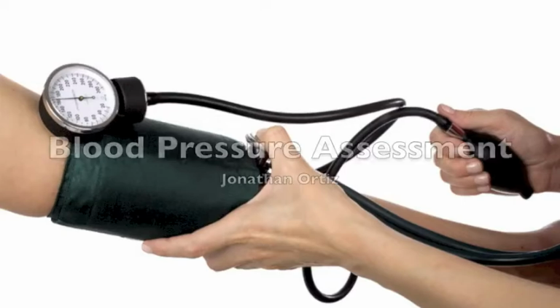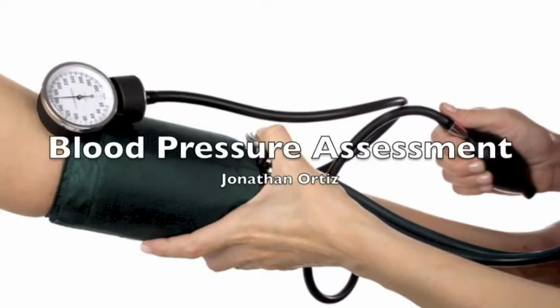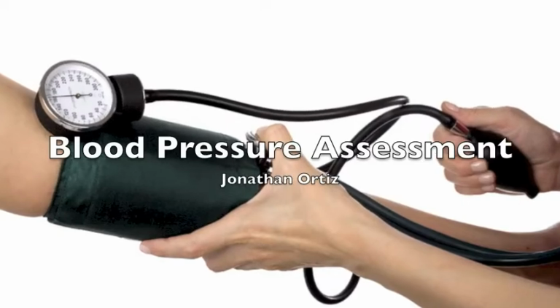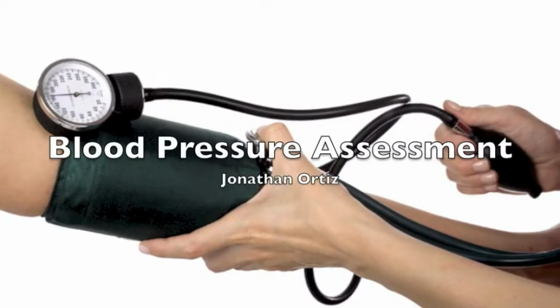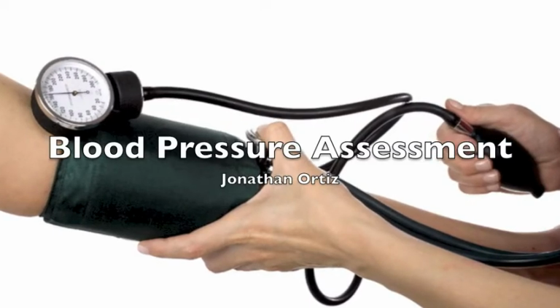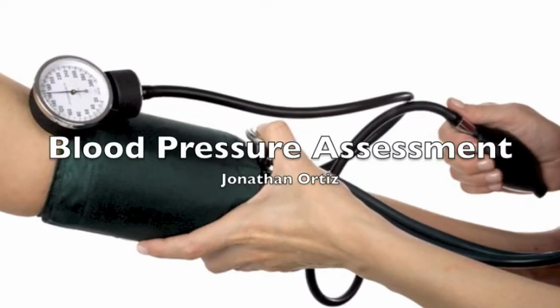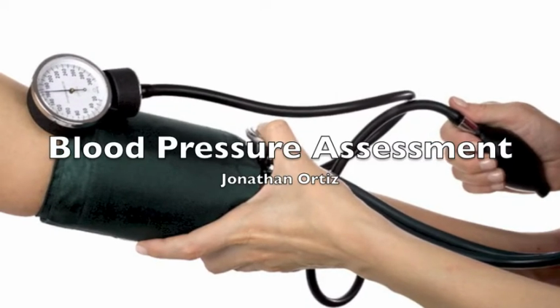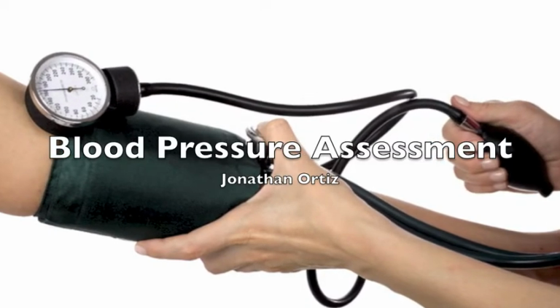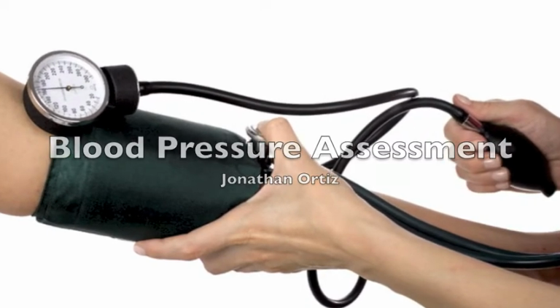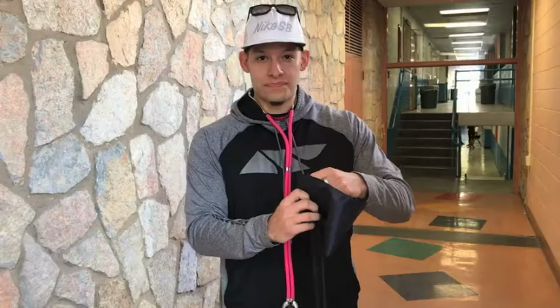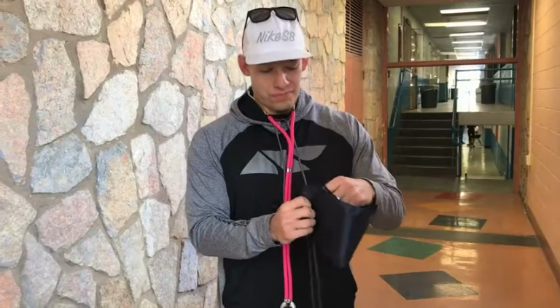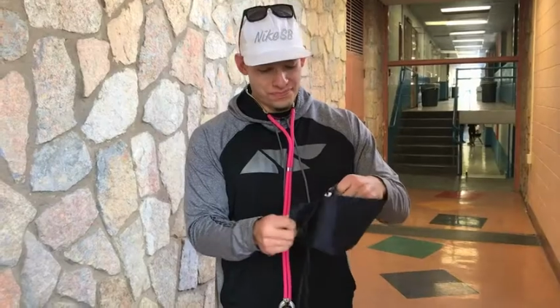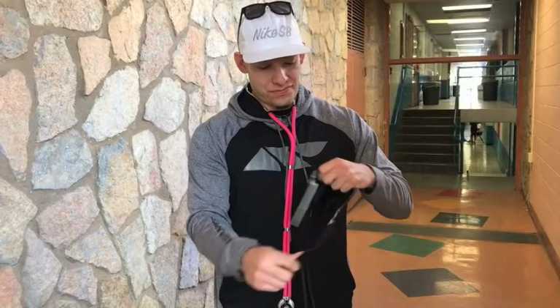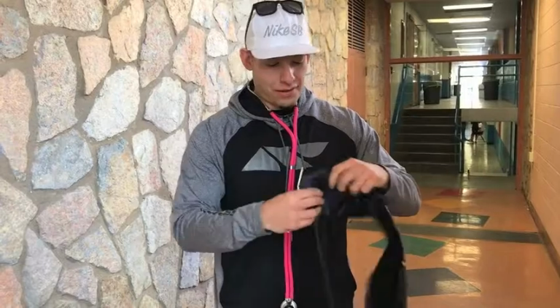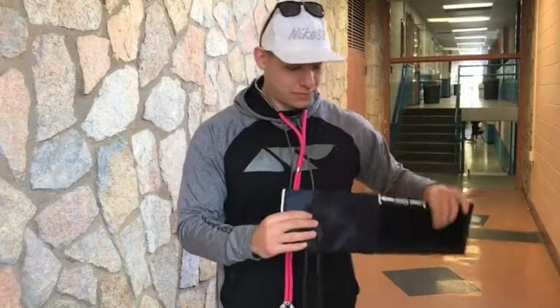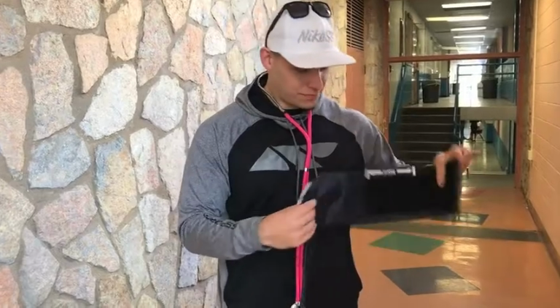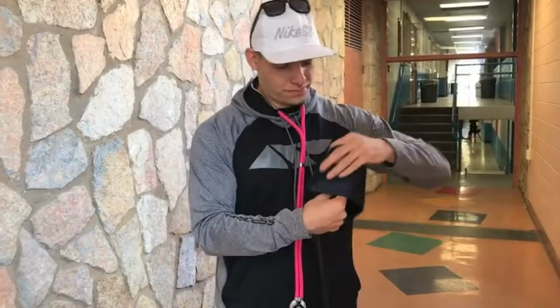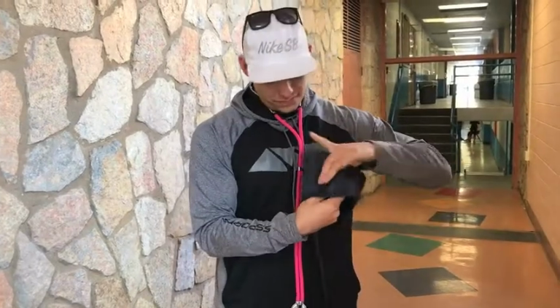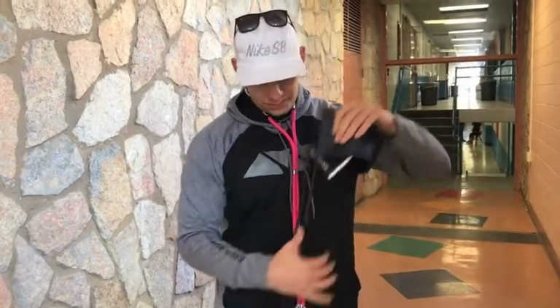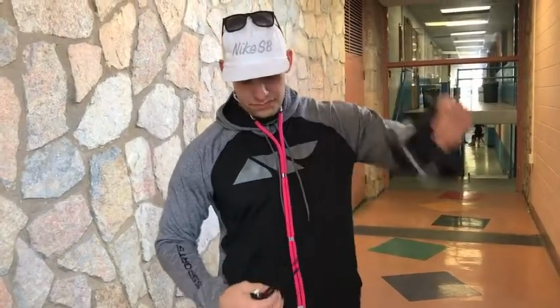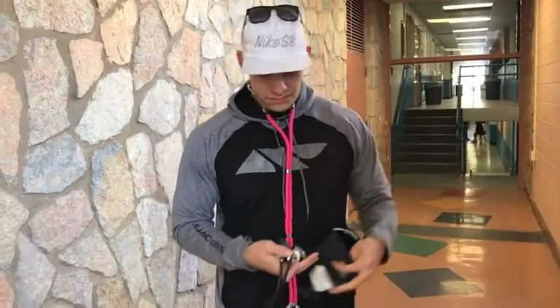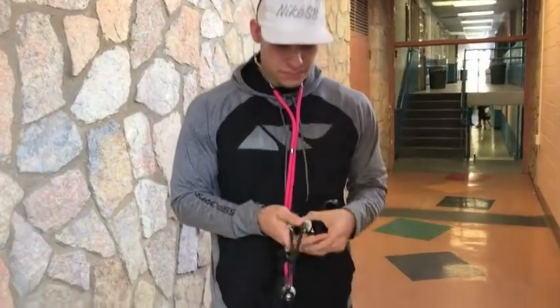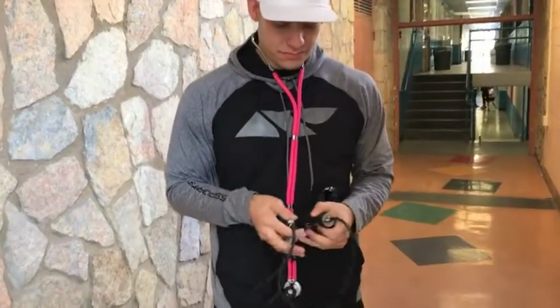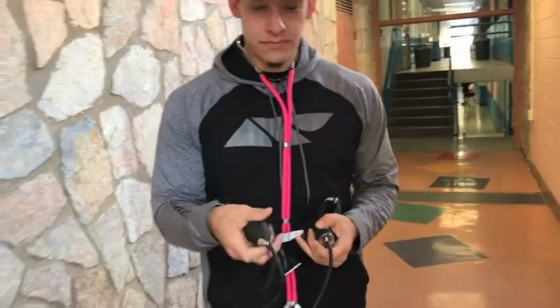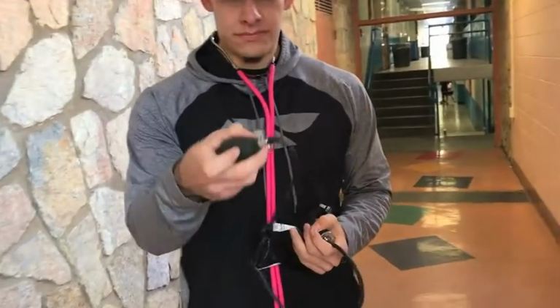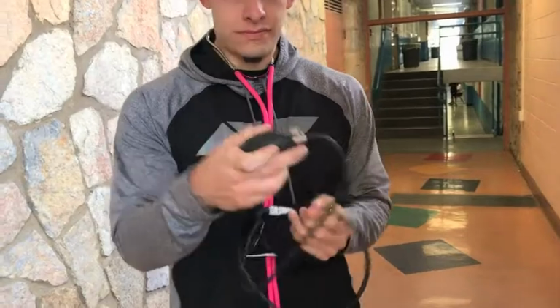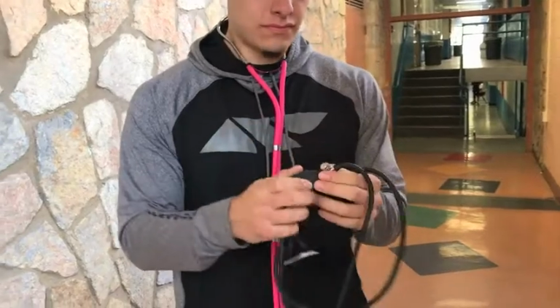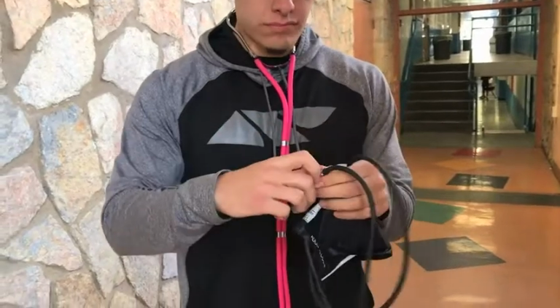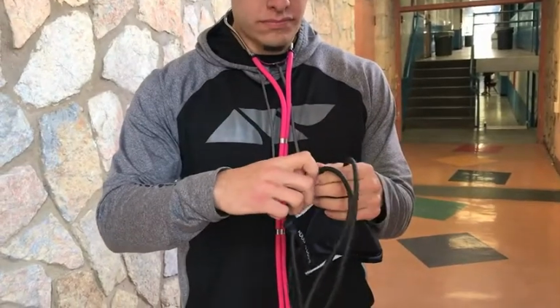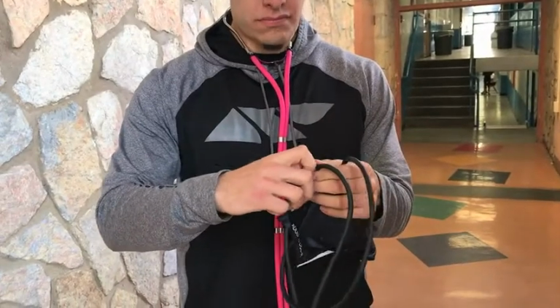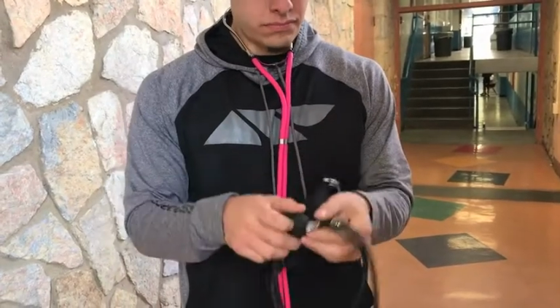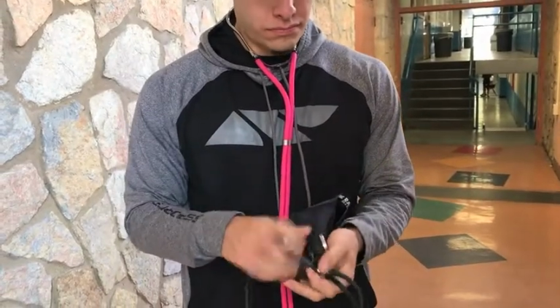Blood pressure assessment. Equipment needed for the assessment will be a blood pressure cuff, a hand bulb with the dial turned all the way to the right, a sphygmomanometer, and a stethoscope.